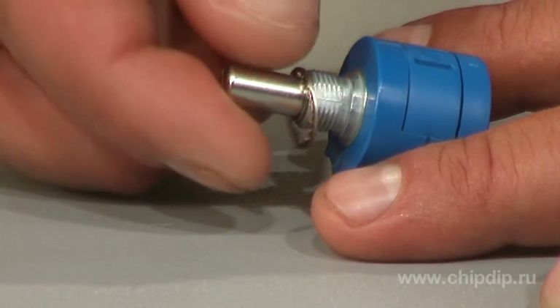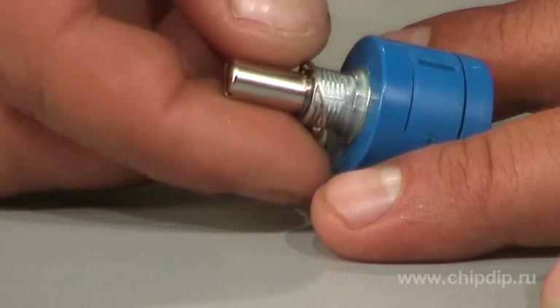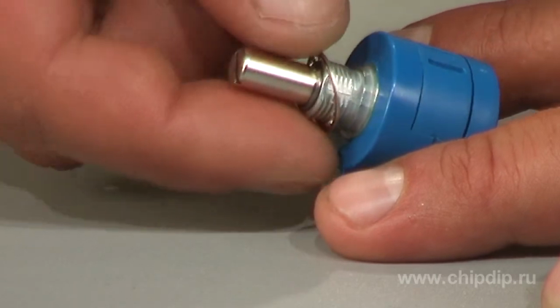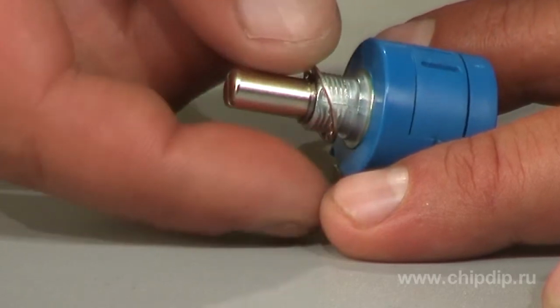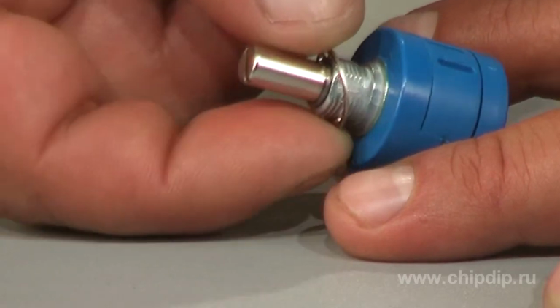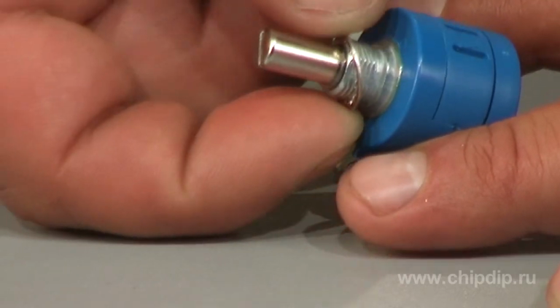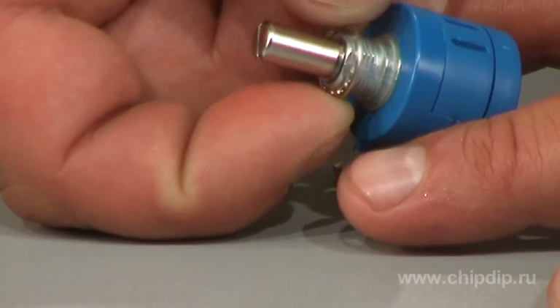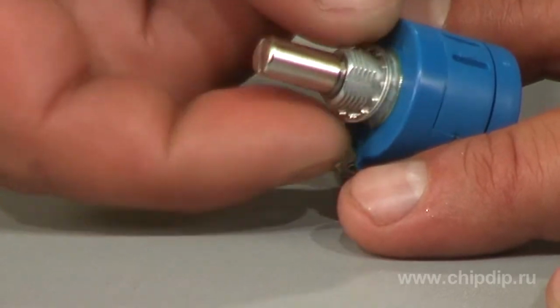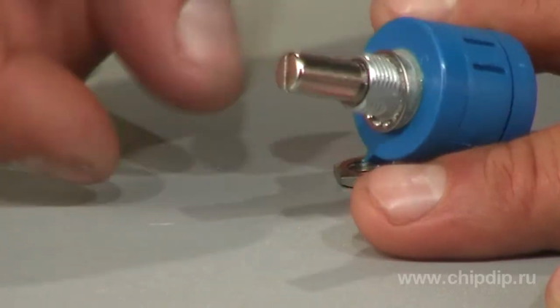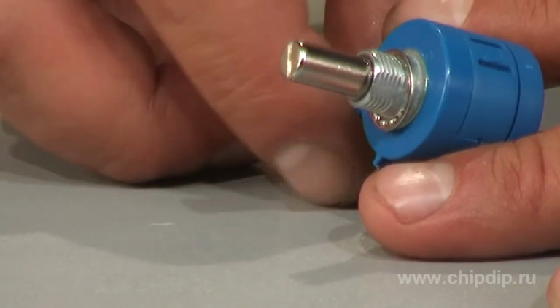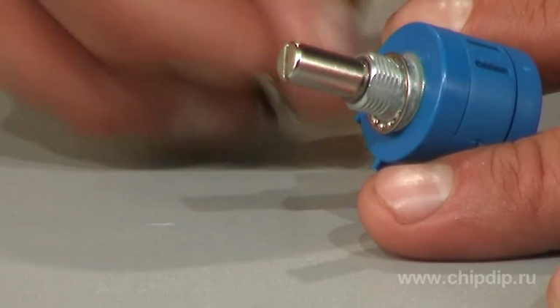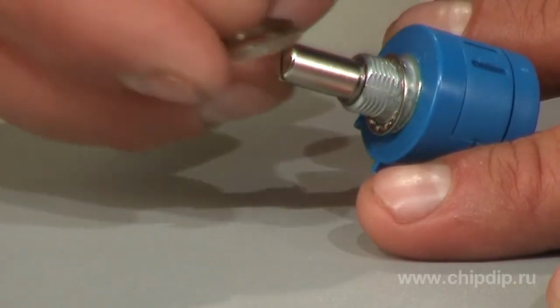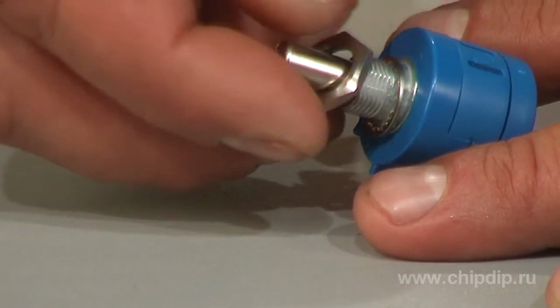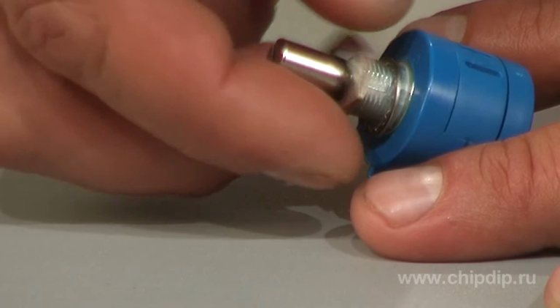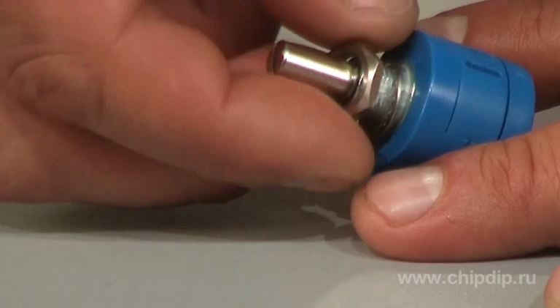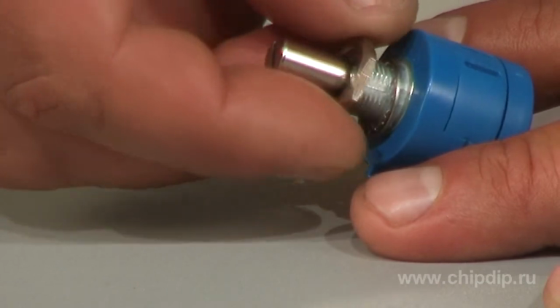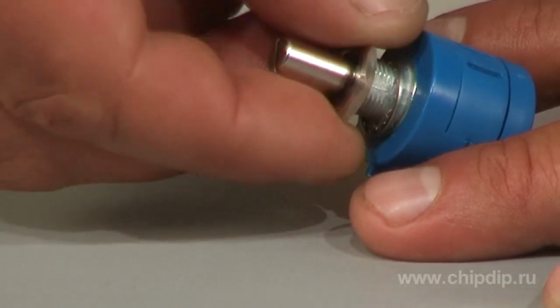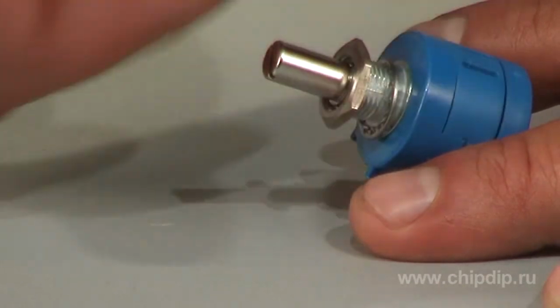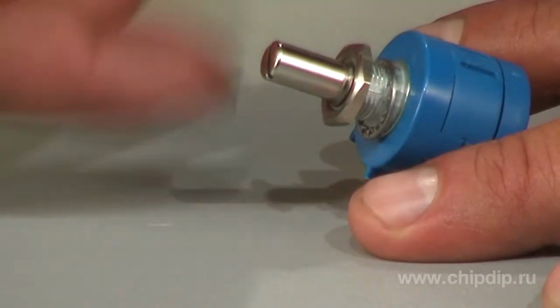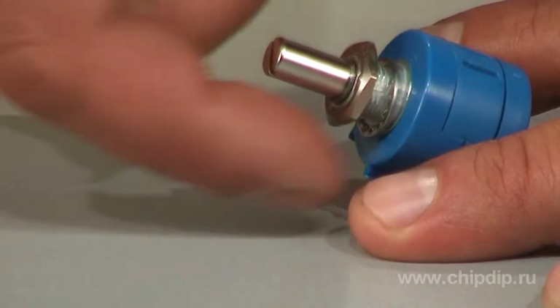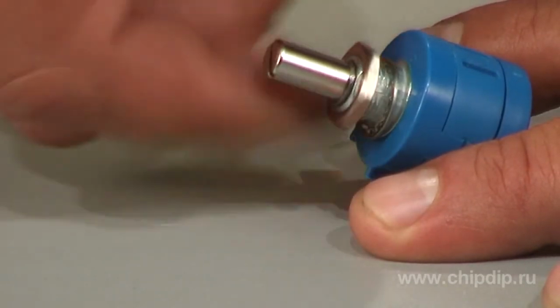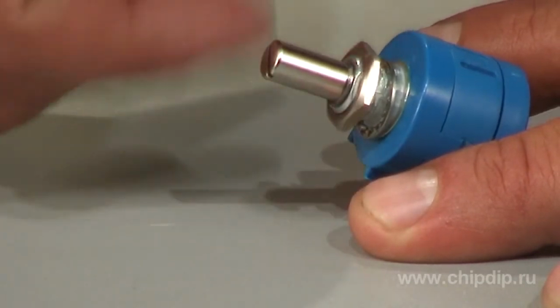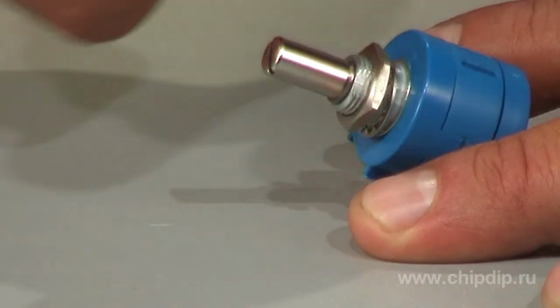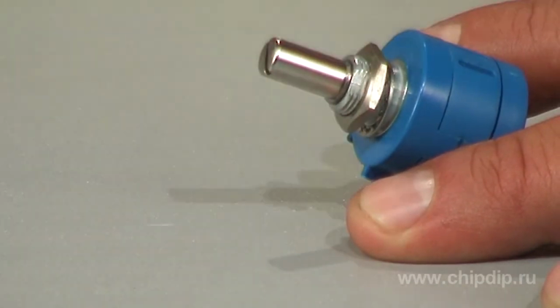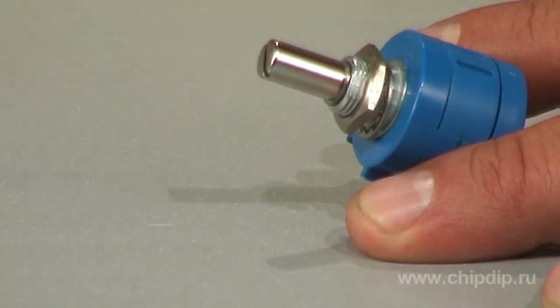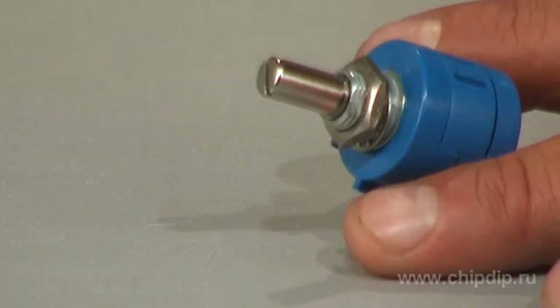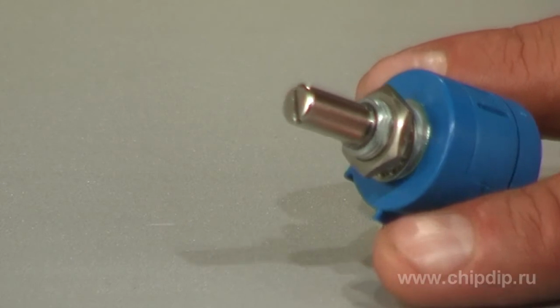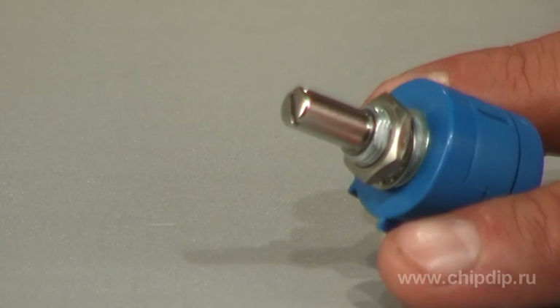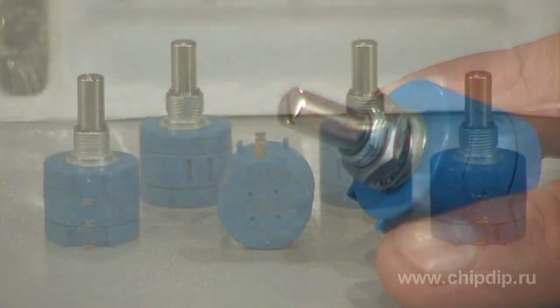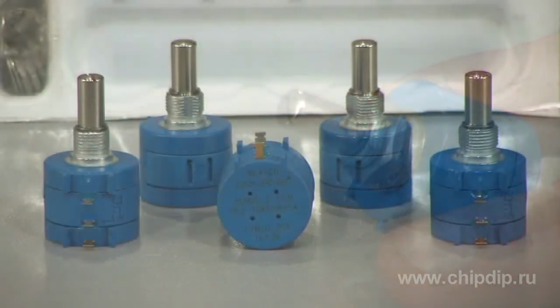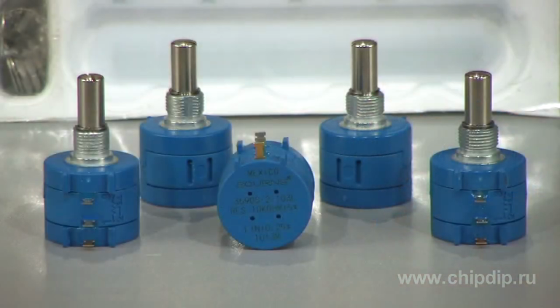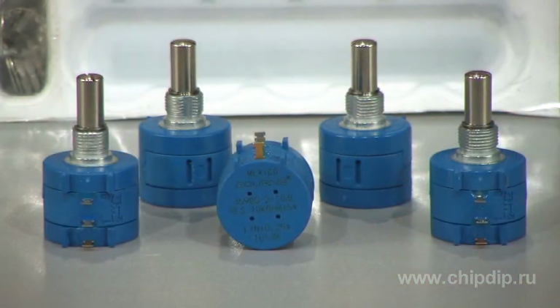The leads of this potentiometer are designed as solder lugs. The potentiometer can be fully sealed. The package diameter is 22.2 mm. The rated value ranges from 200 Ohms to 100 kOhms.